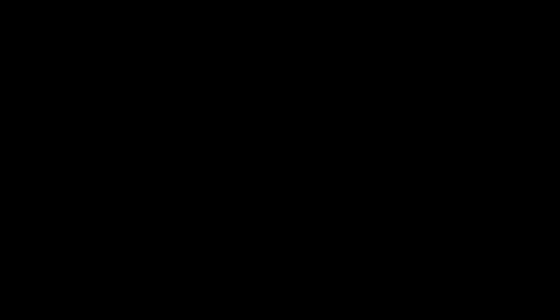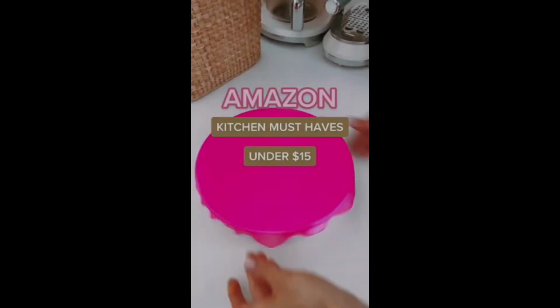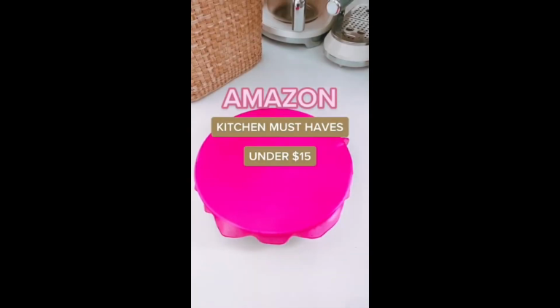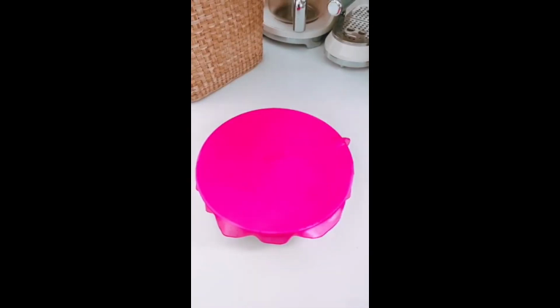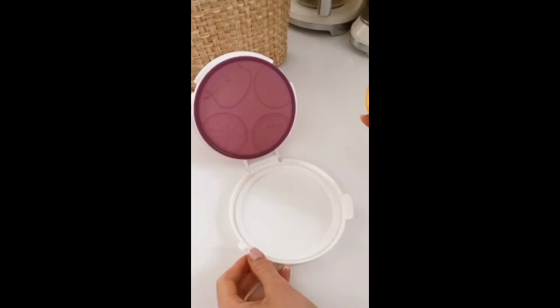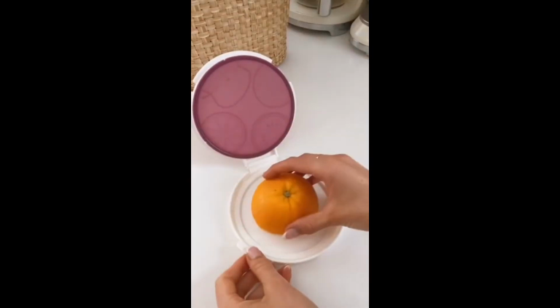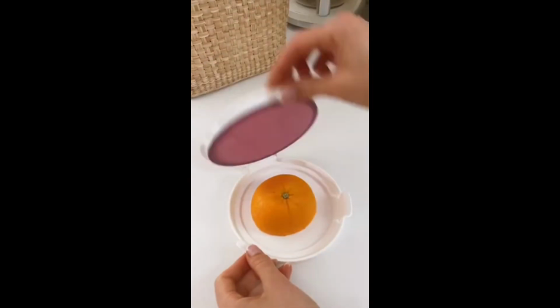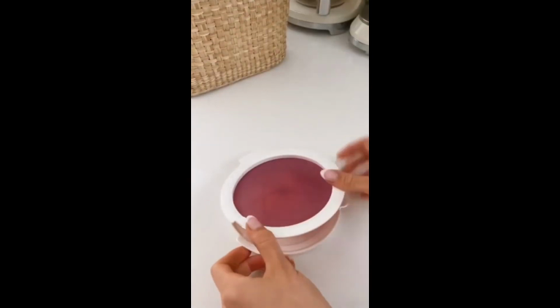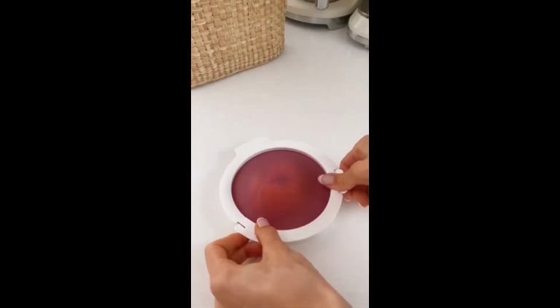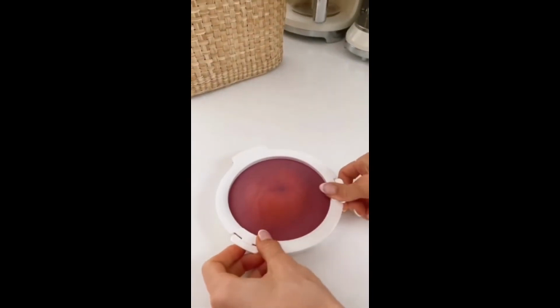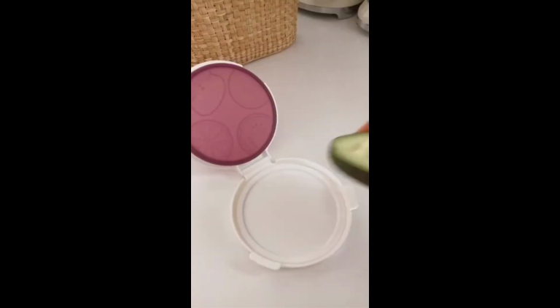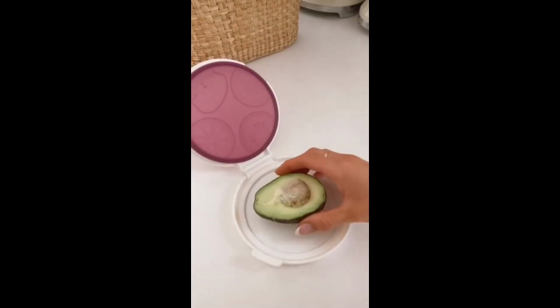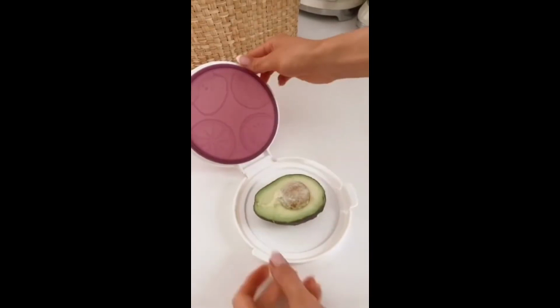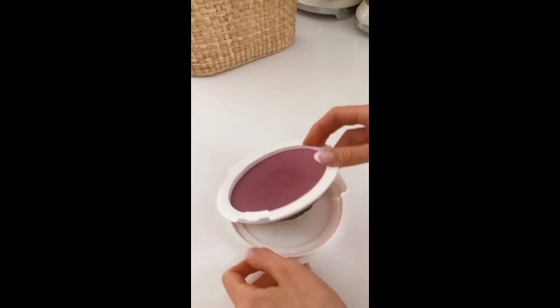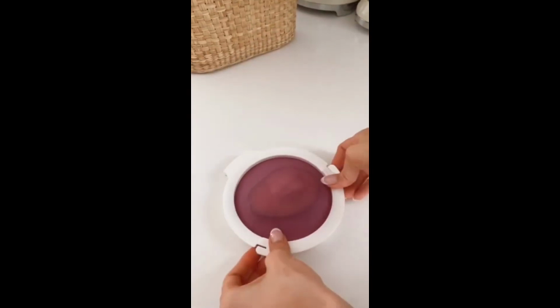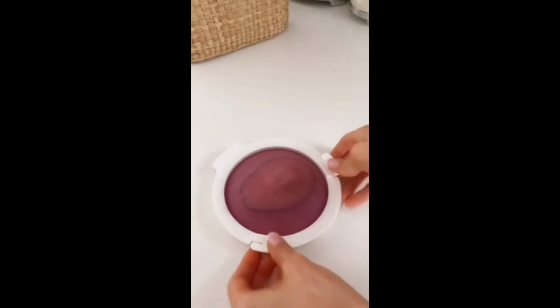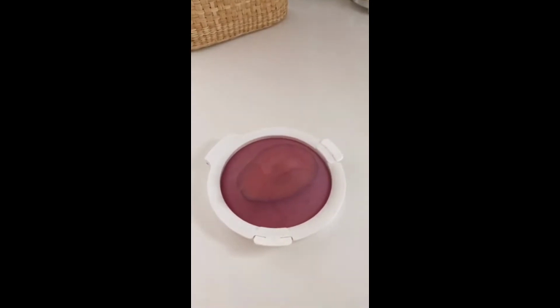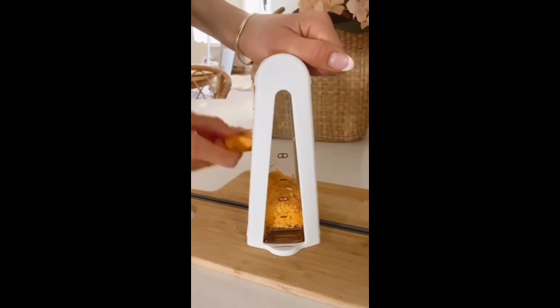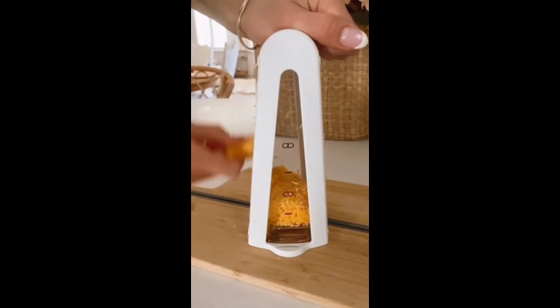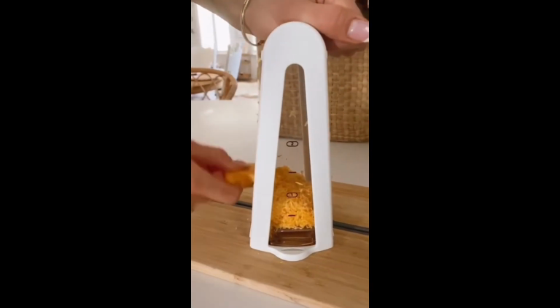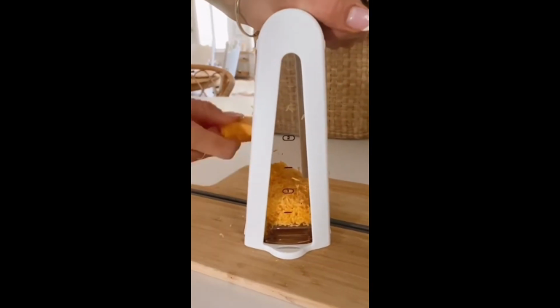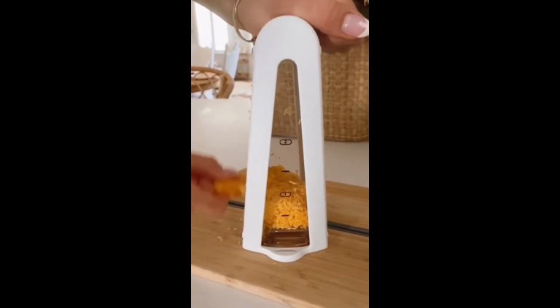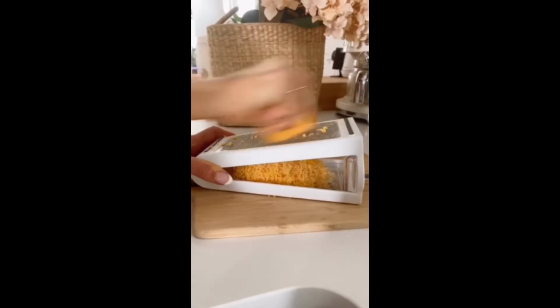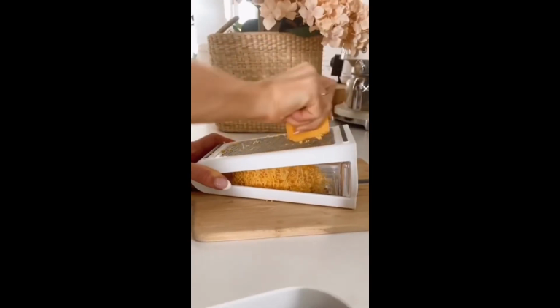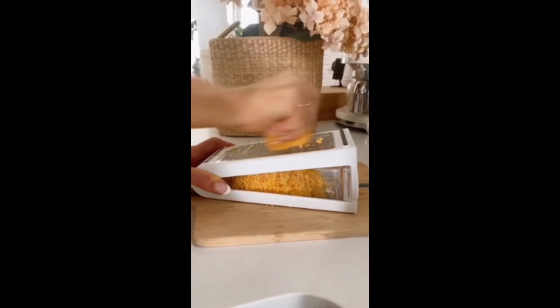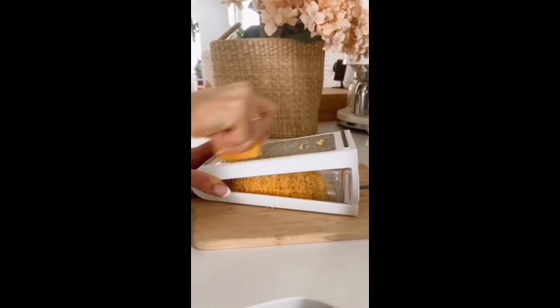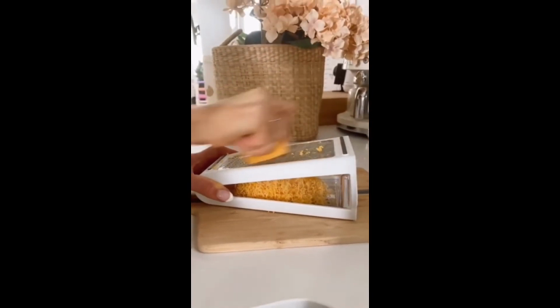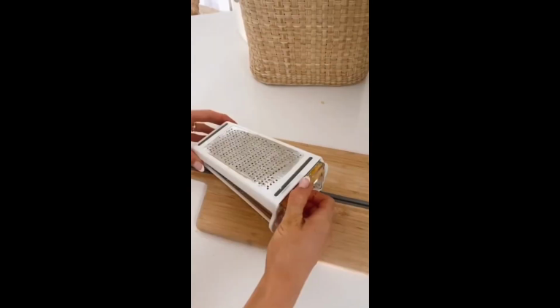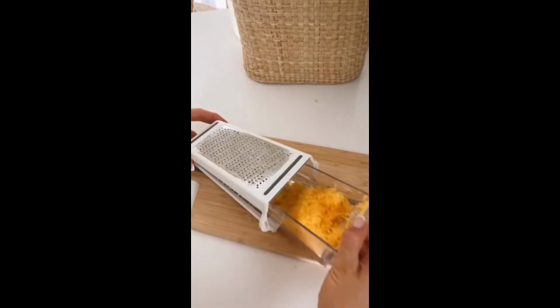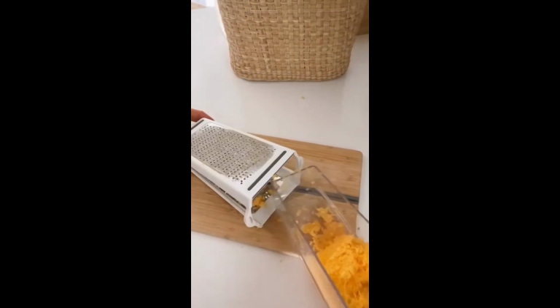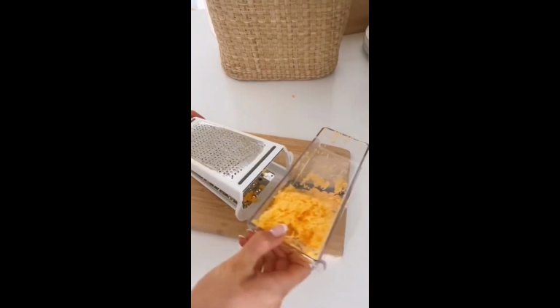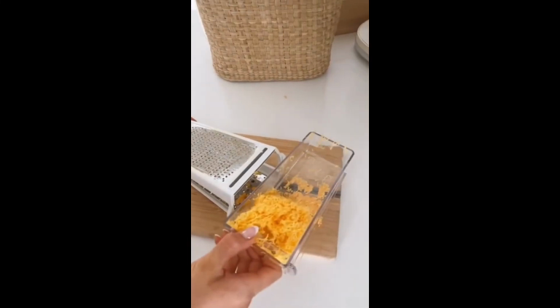Amazon Kitchen Must Haves. This silicone lid stretches over any shape of produce and snaps shut to seal in freshness. Grate cheese and produce vertically or horizontally with this dishwasher safe two-way grater and measure with a removable no-mess measuring container.